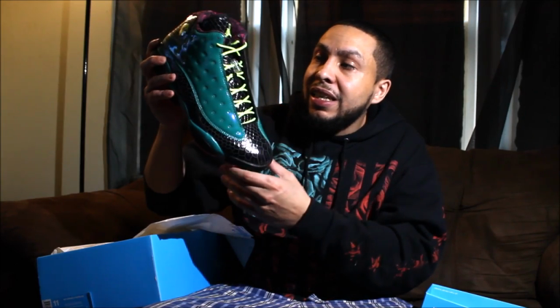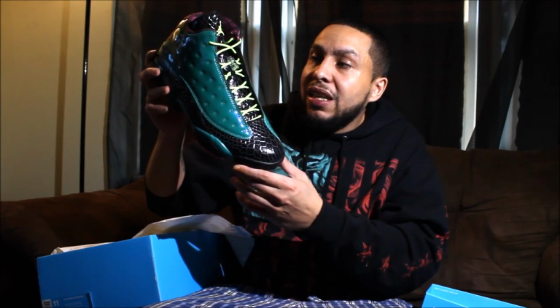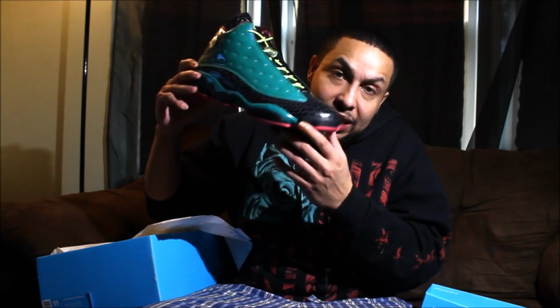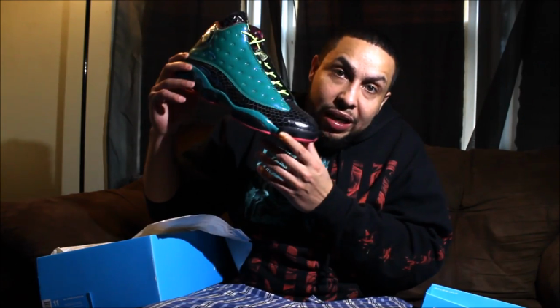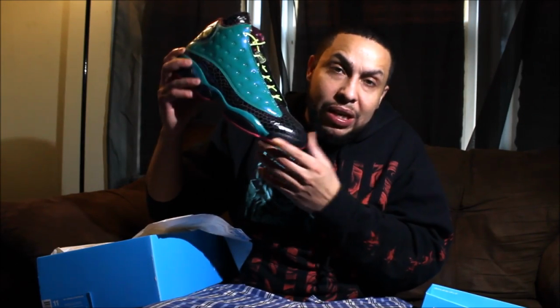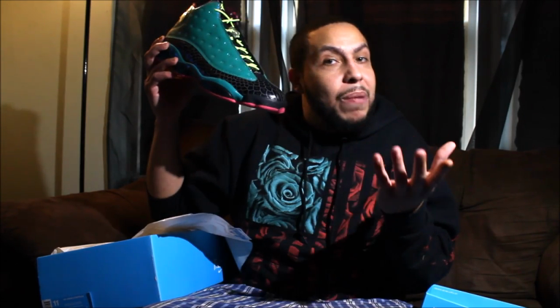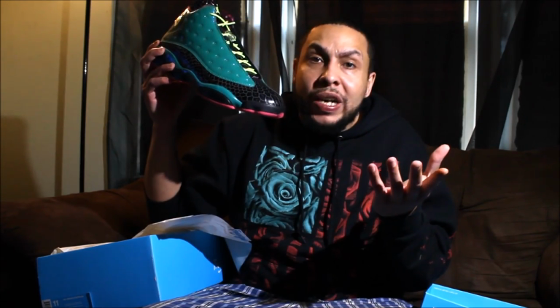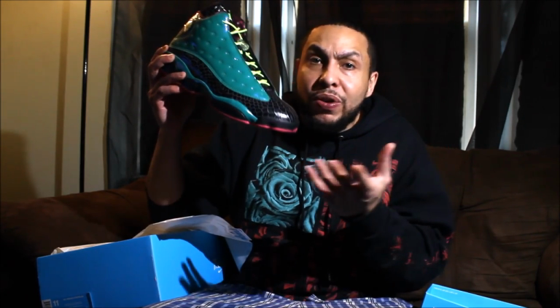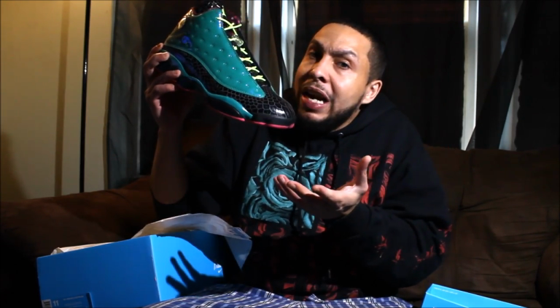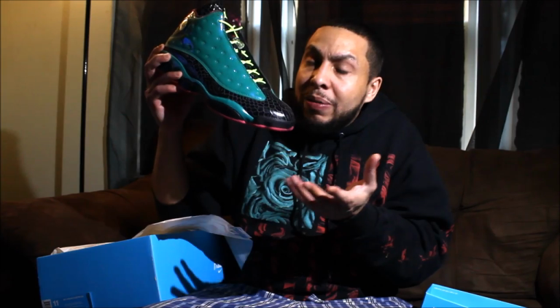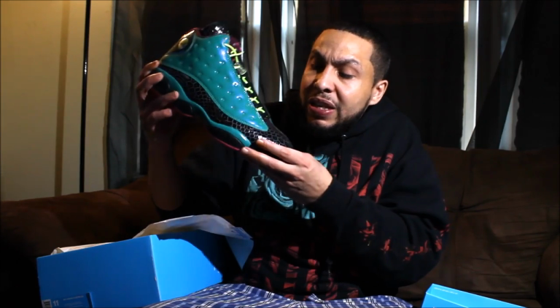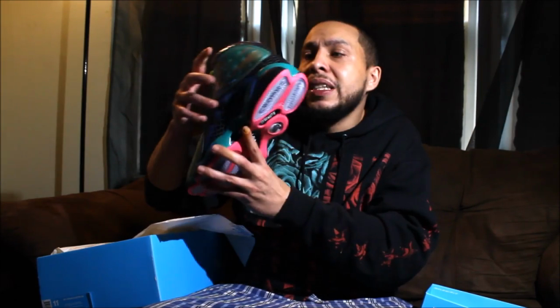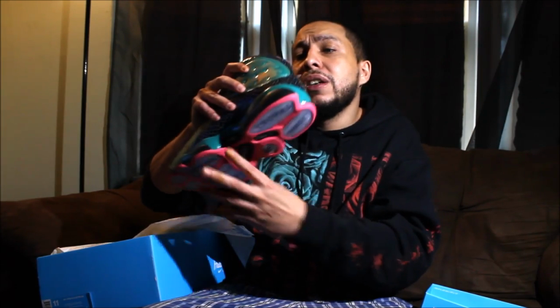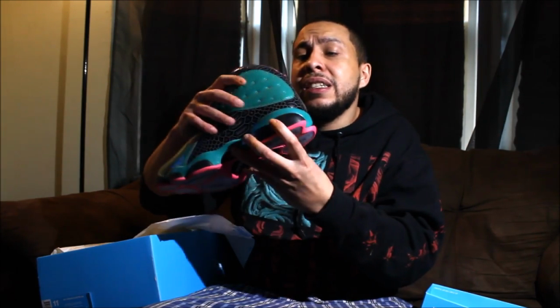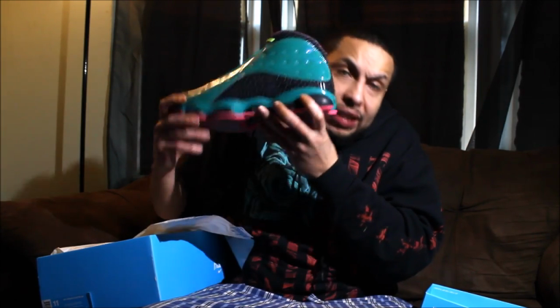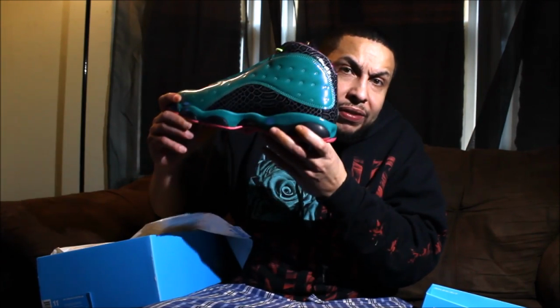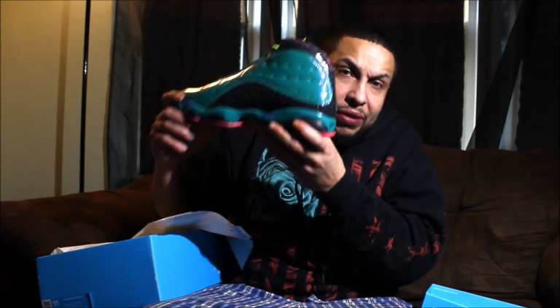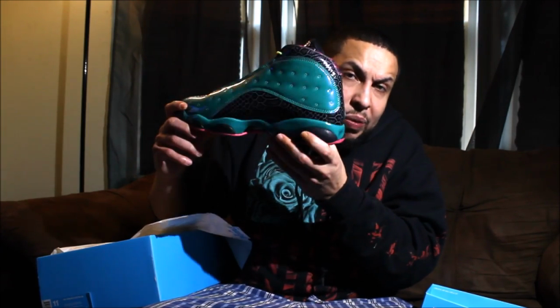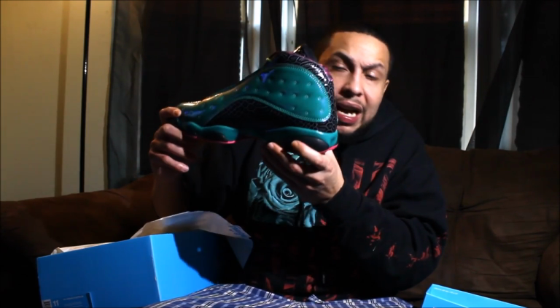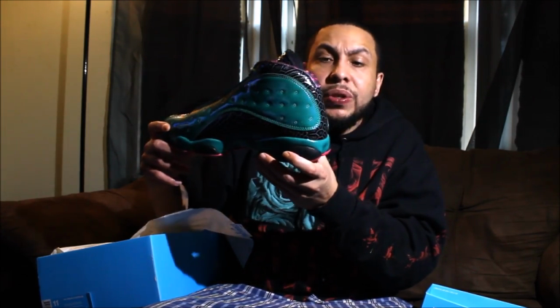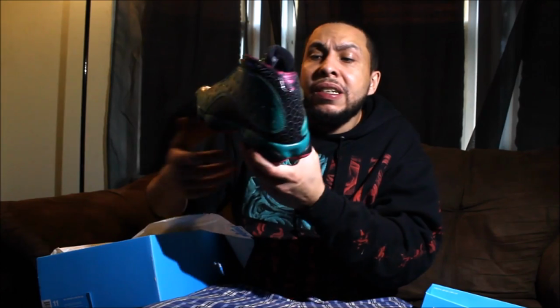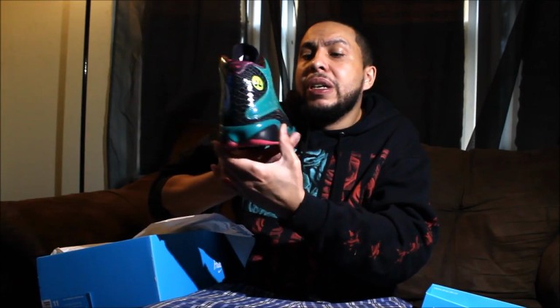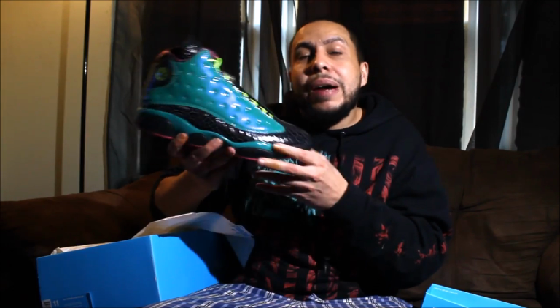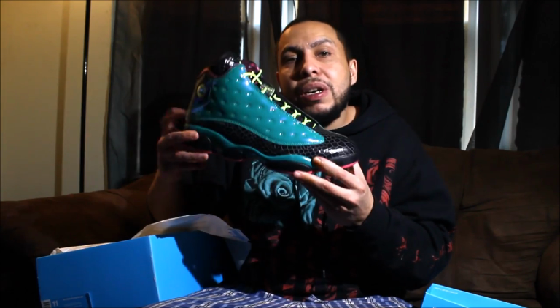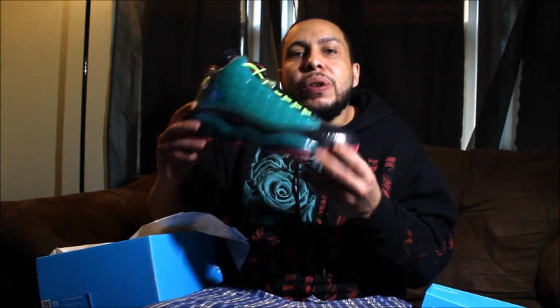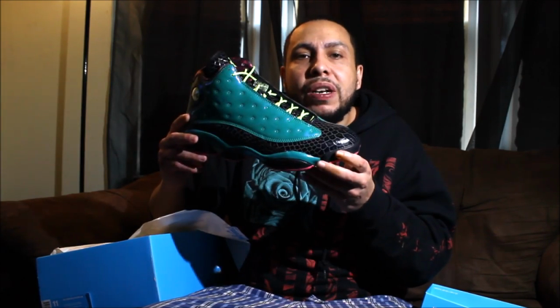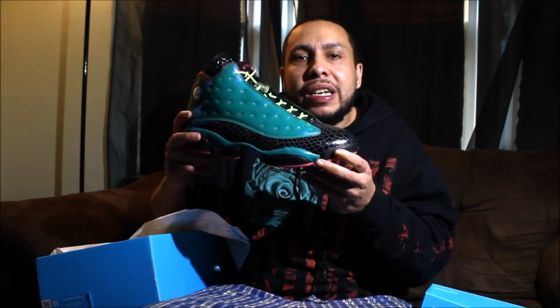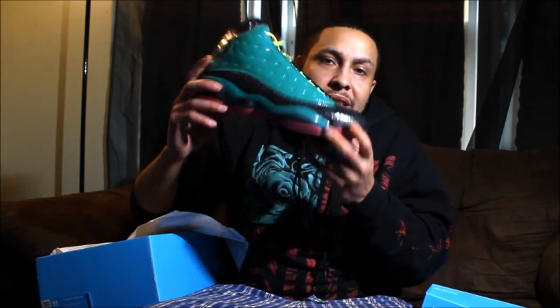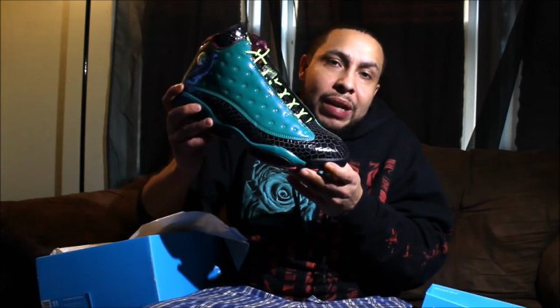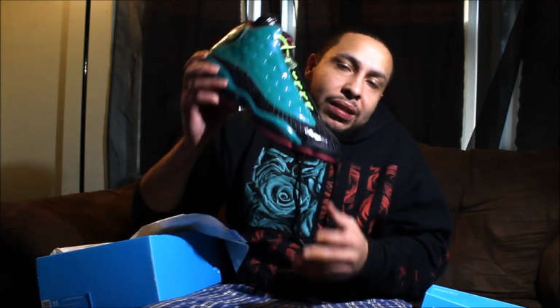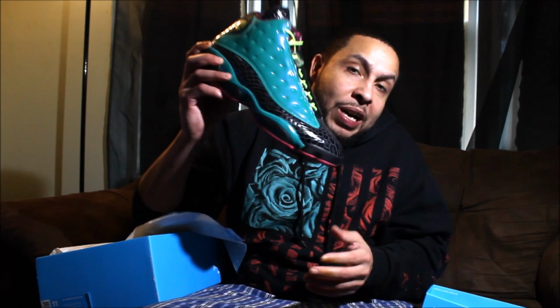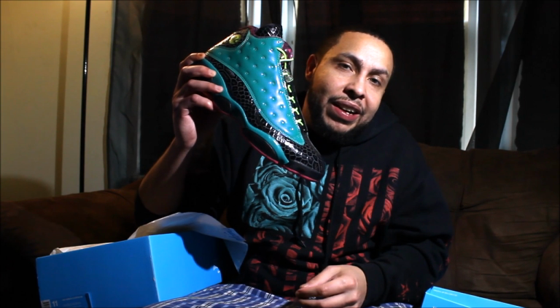Unless I get somebody, you know what I'm saying — I'm about money, my name ain't Rob Dollar for nothing. The DB 13s are definitely official, no monkeys allowed, you feel me. Comment down below, let me know how you feel about these. This is Rob Dollar, I'm out of here y'all.